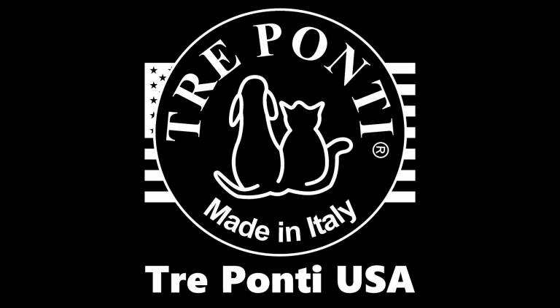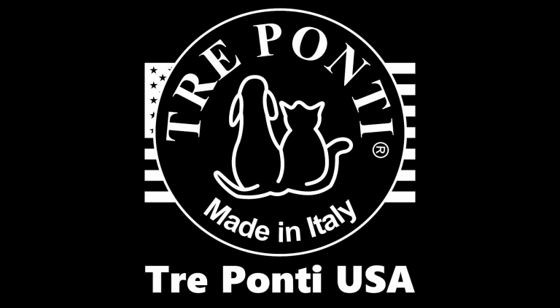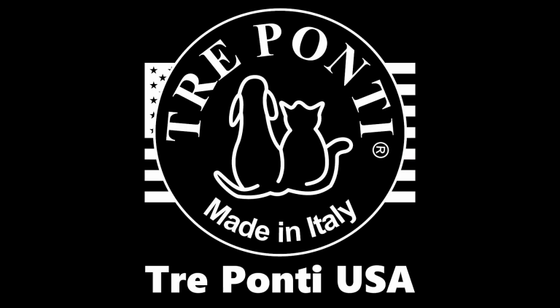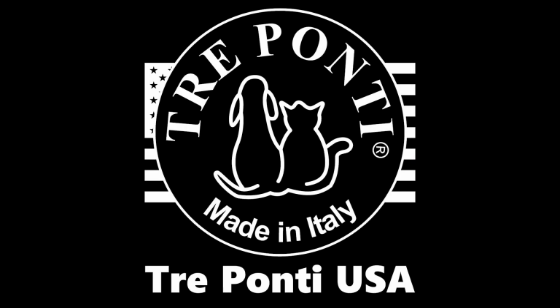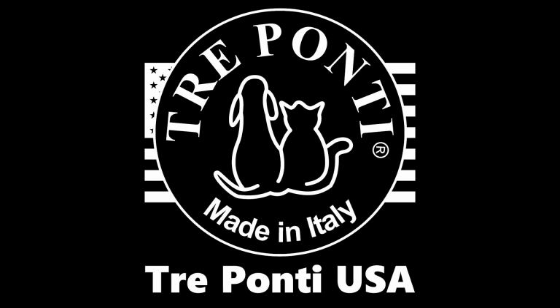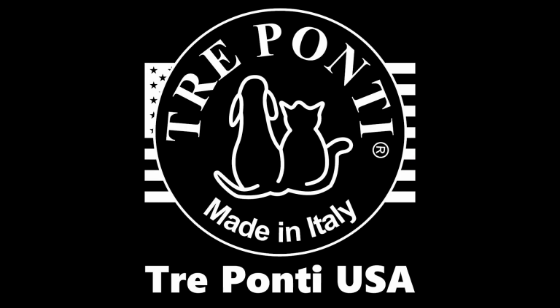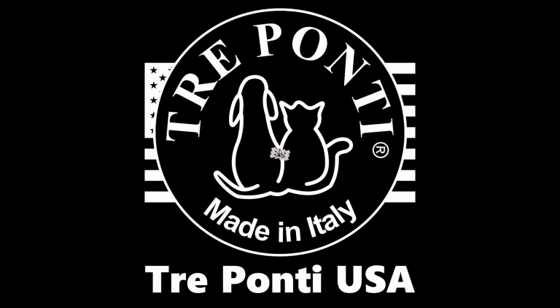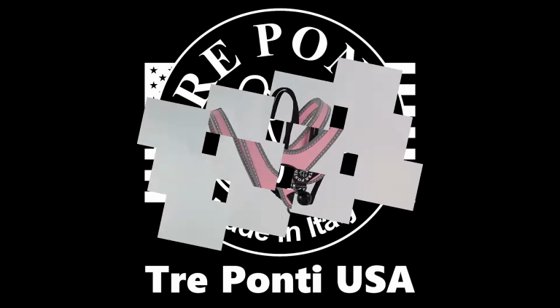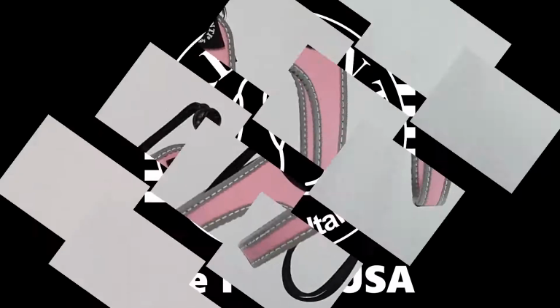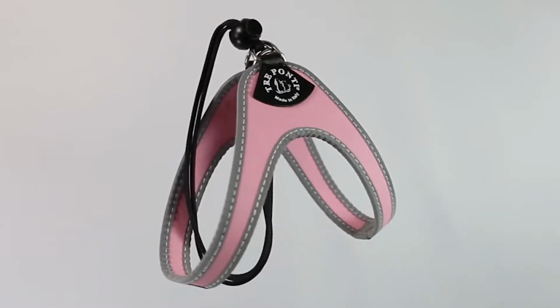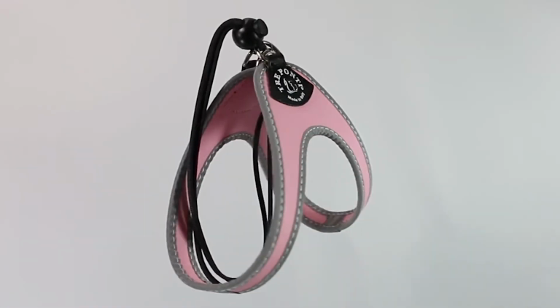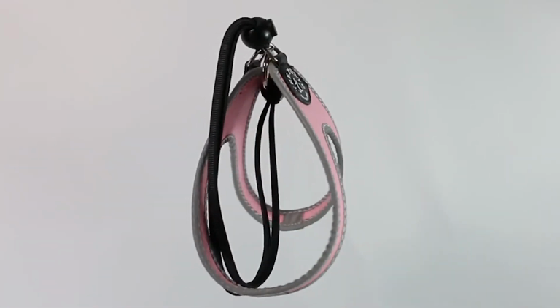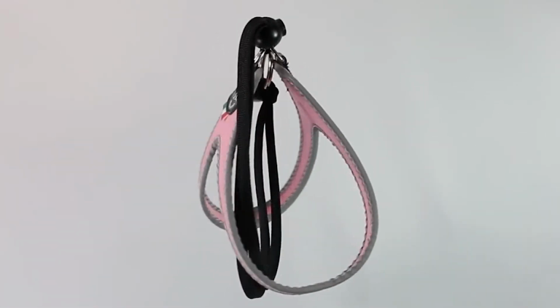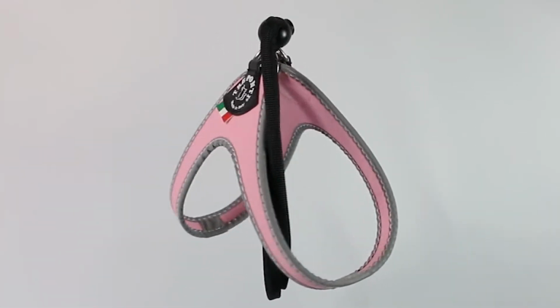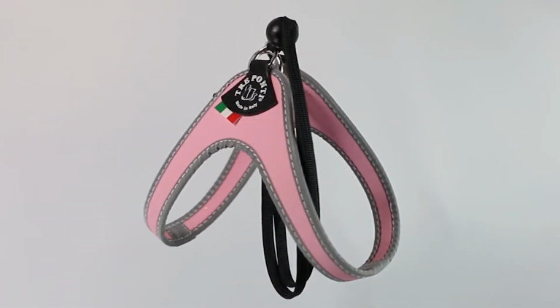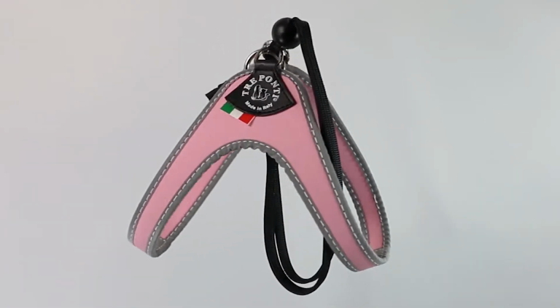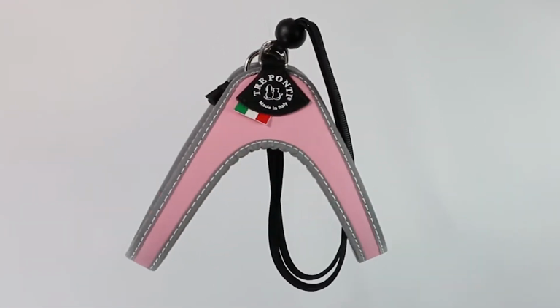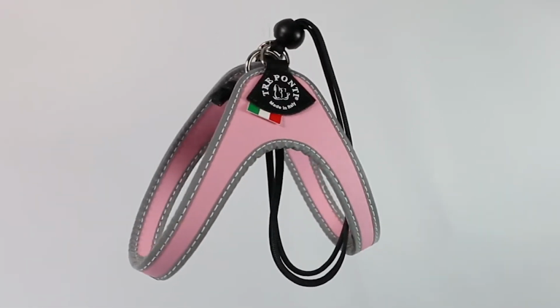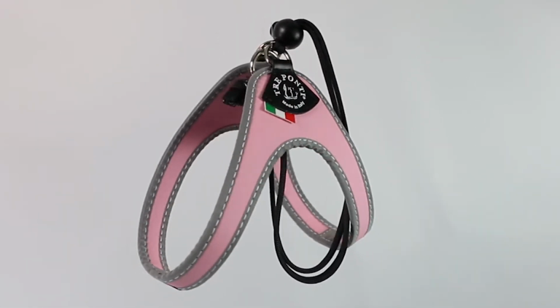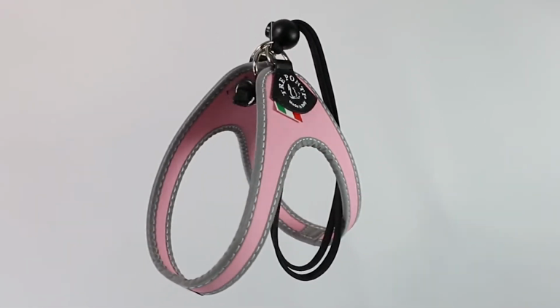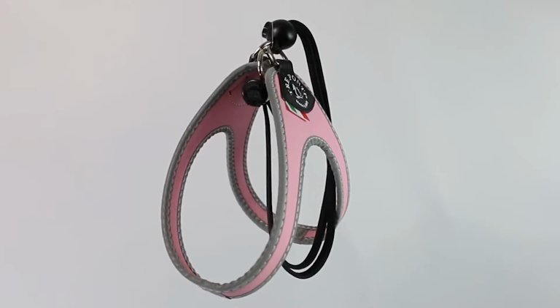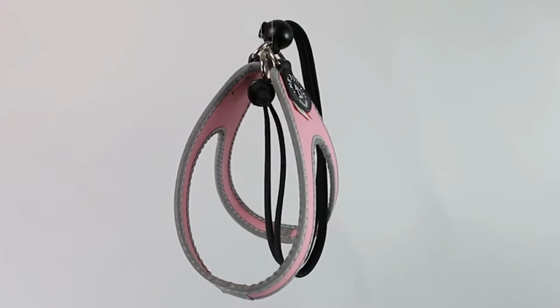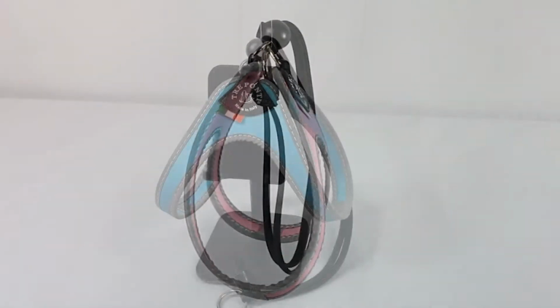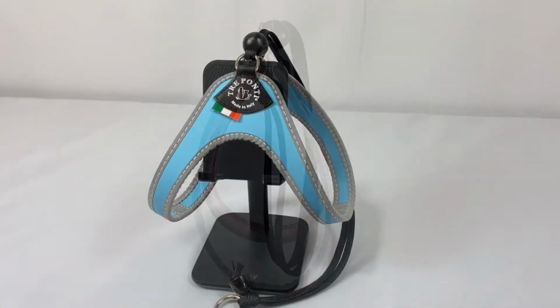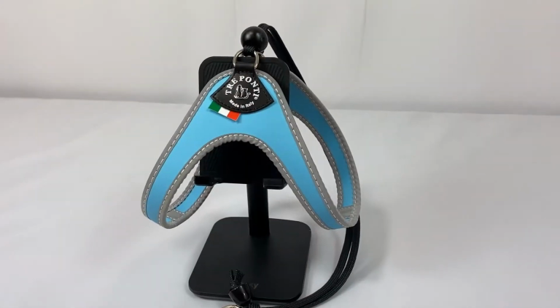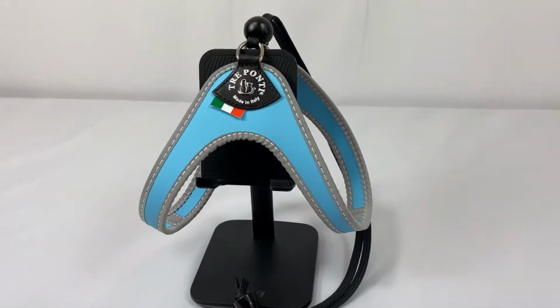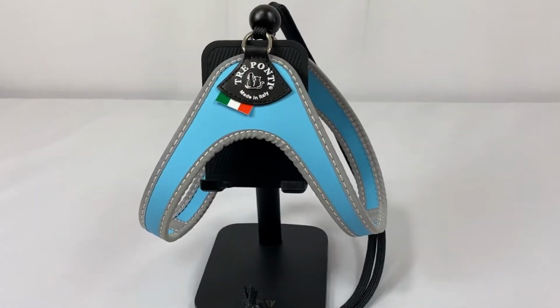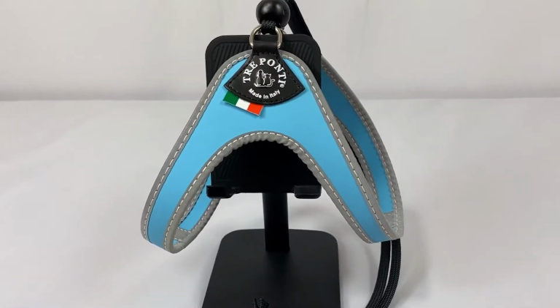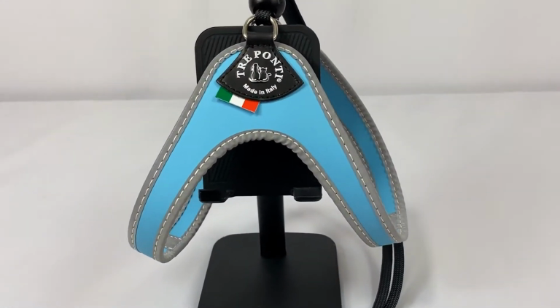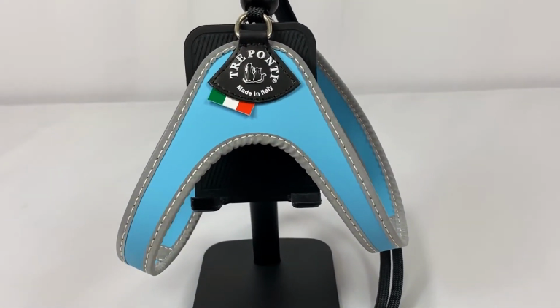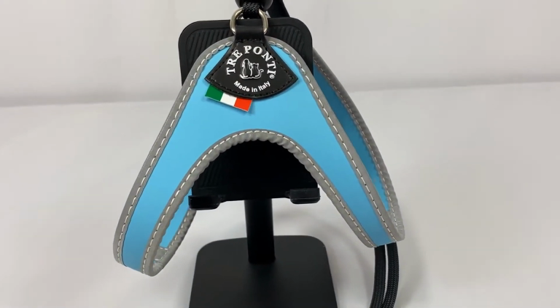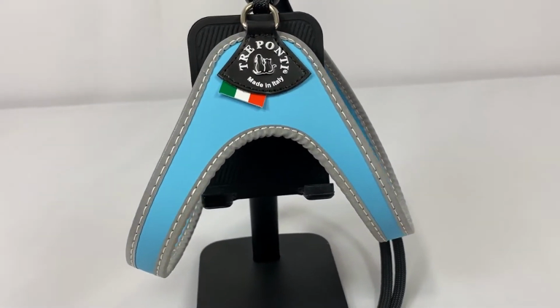This is an overview of the Liberty Strap Harness from Treponti USA. As with all Treponti products, this harness is 100% made in Italy, created with exceptional Italian craftsmanship and styling.